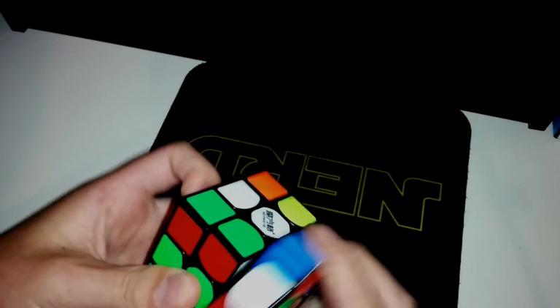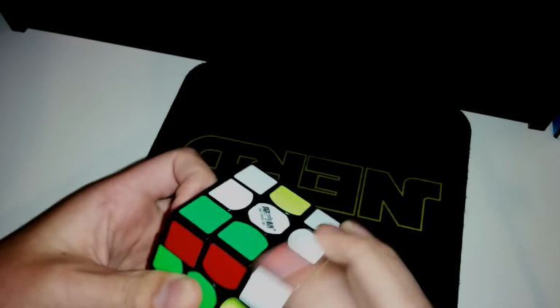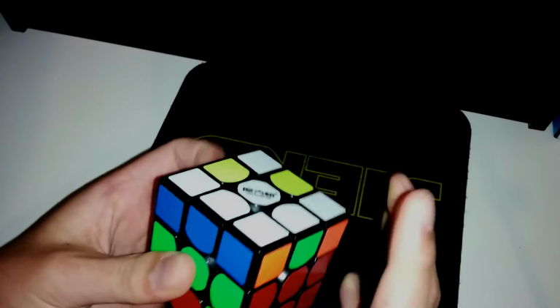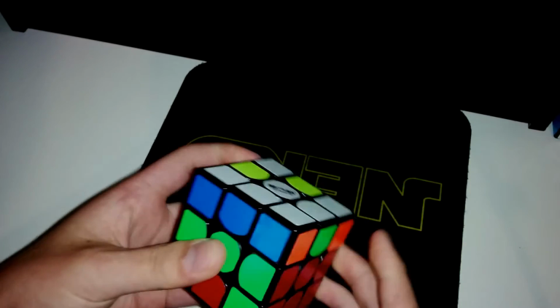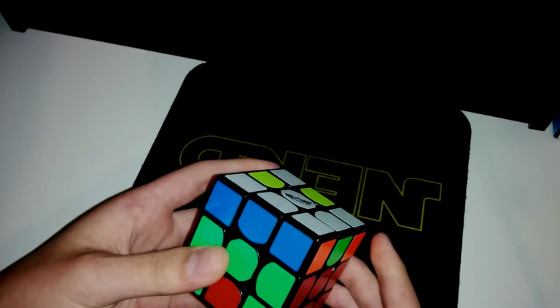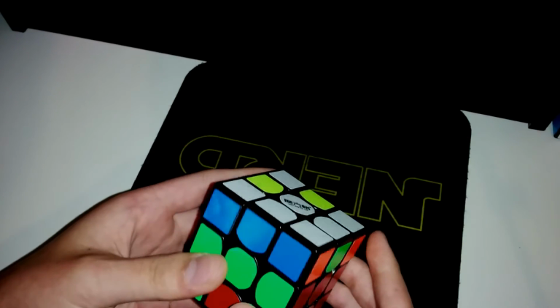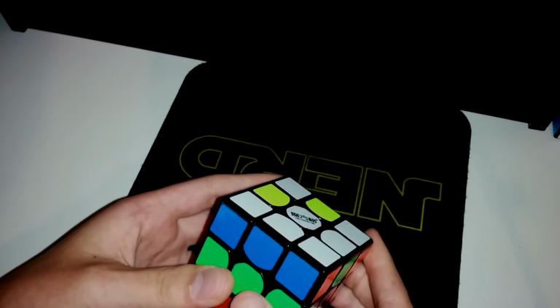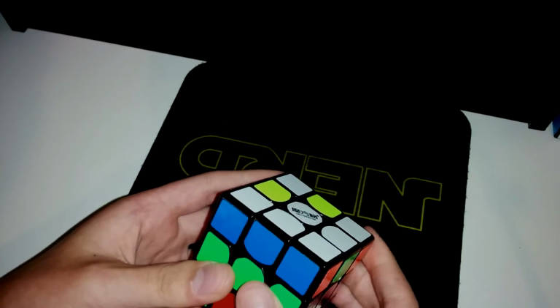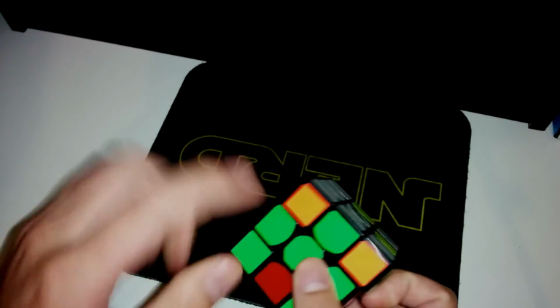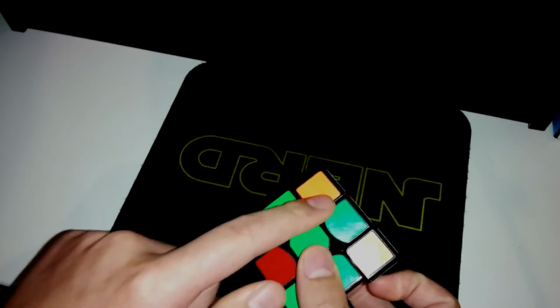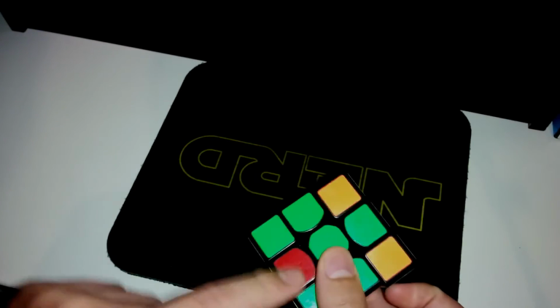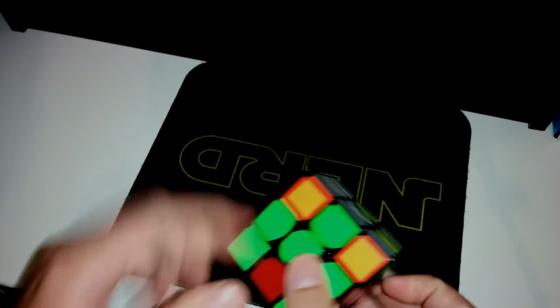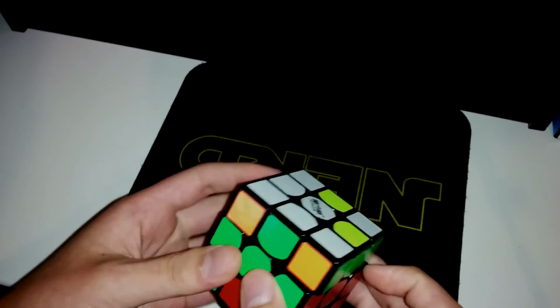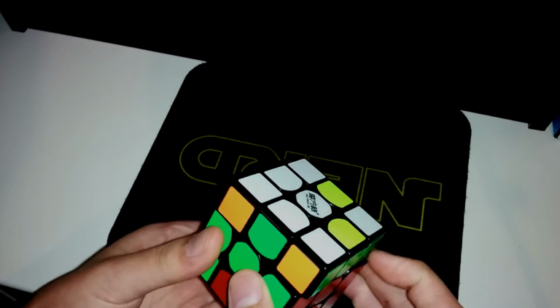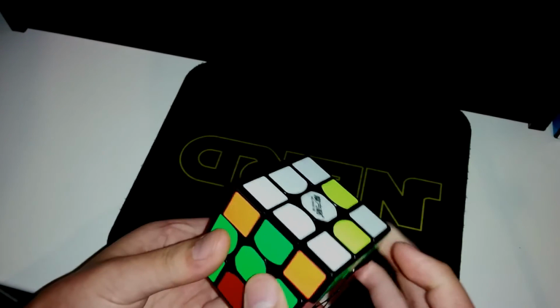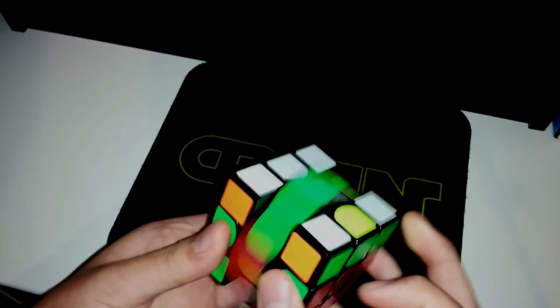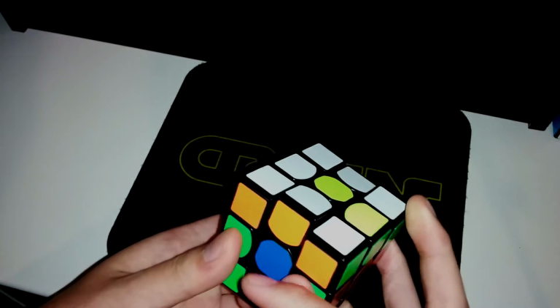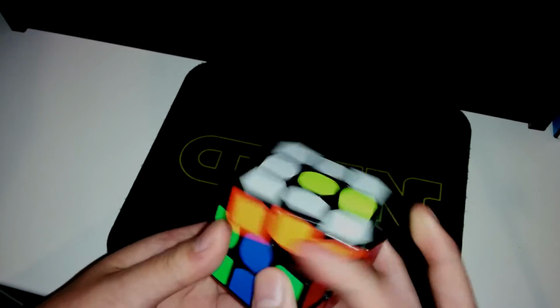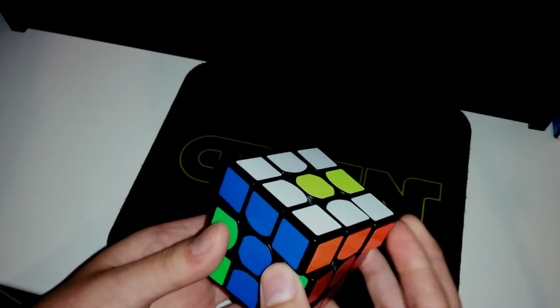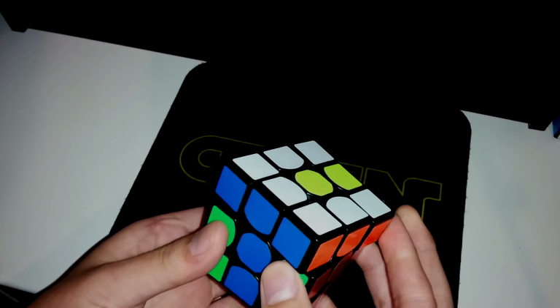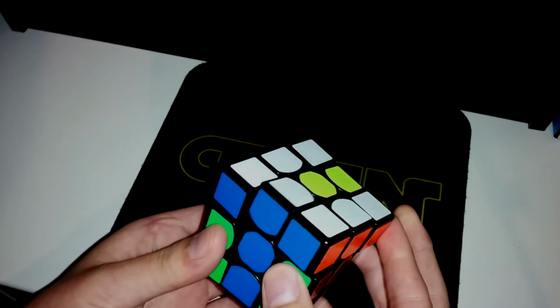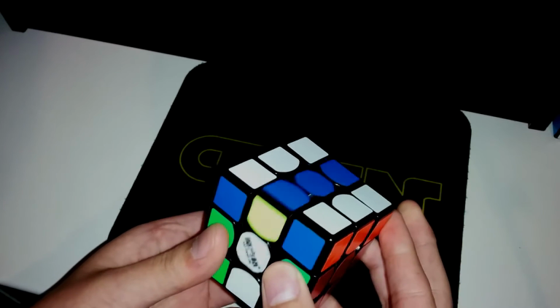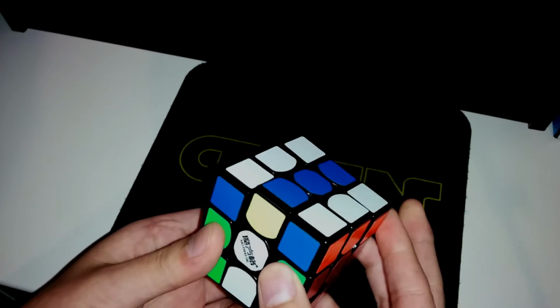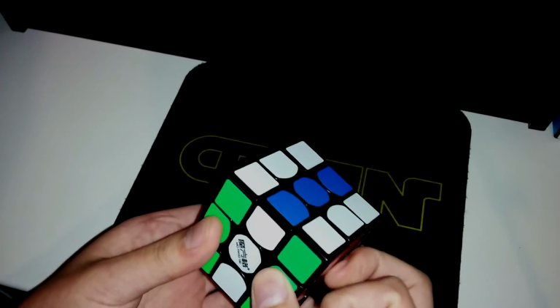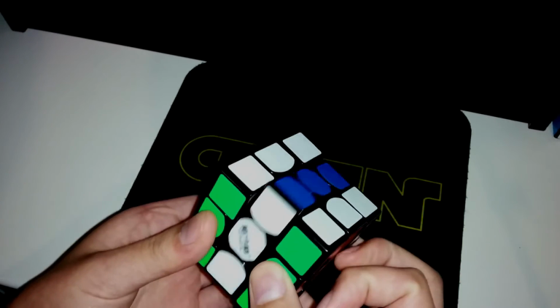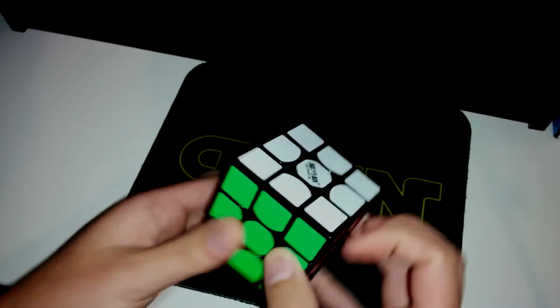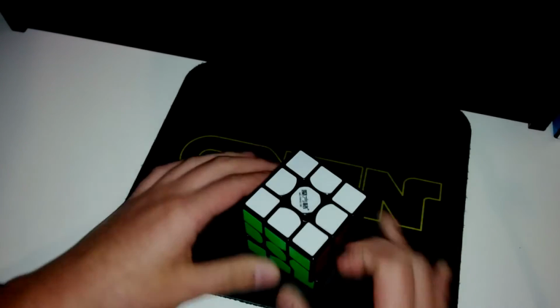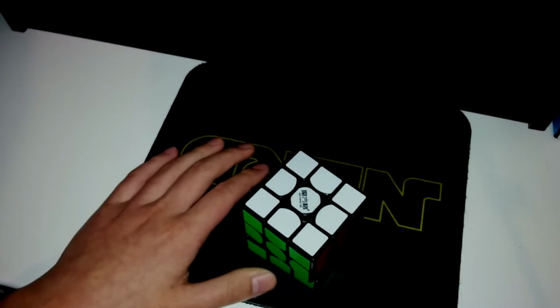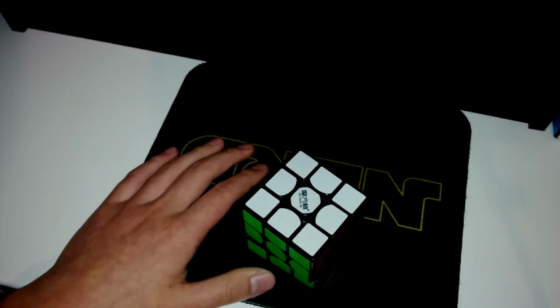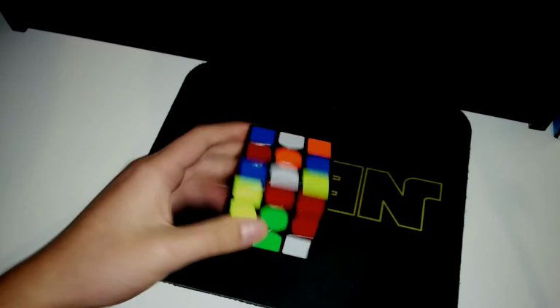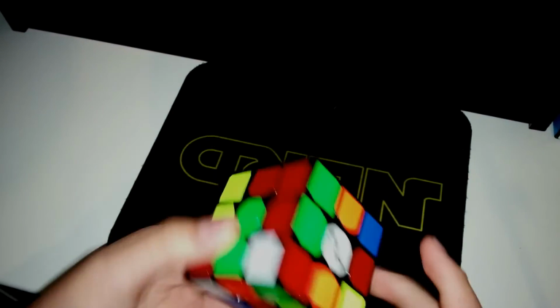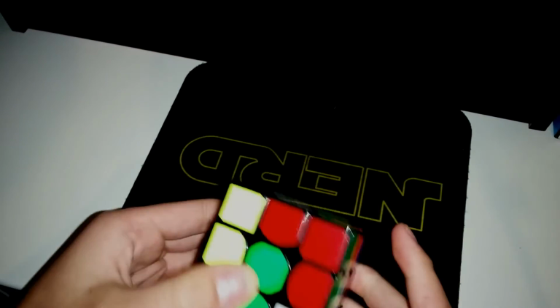And then I place these two on top of each other, and then CMLL. And then I got set up for opposites, and then M2, U', M', U2, M'.